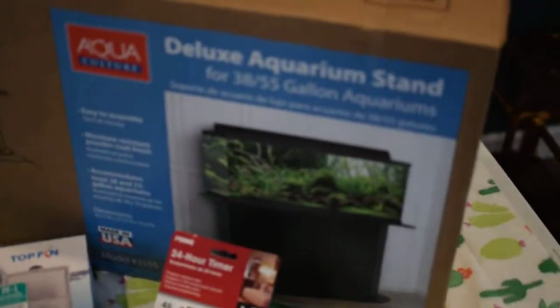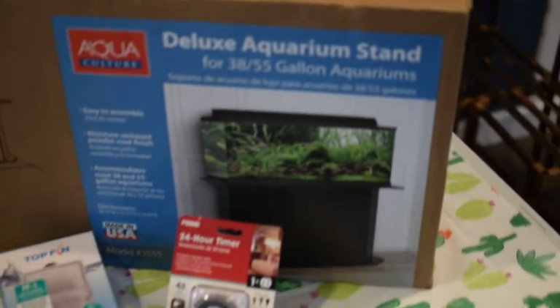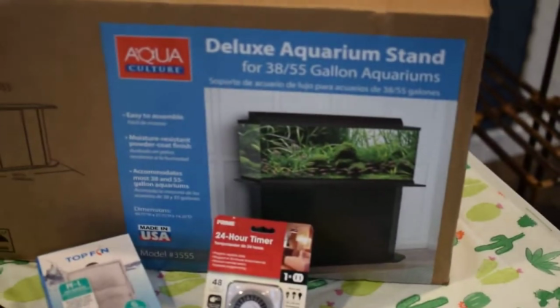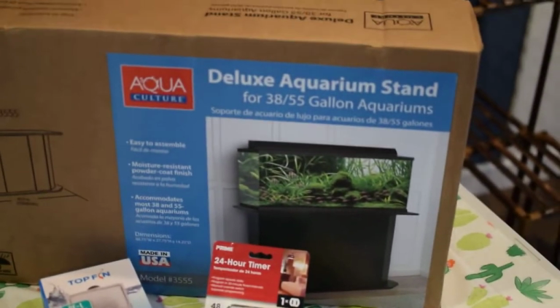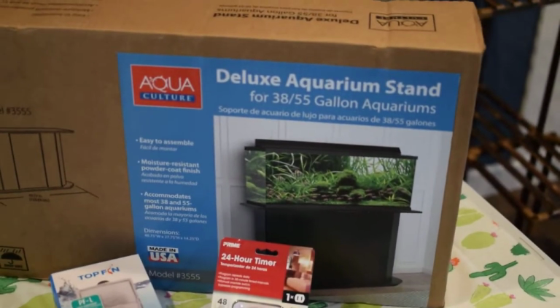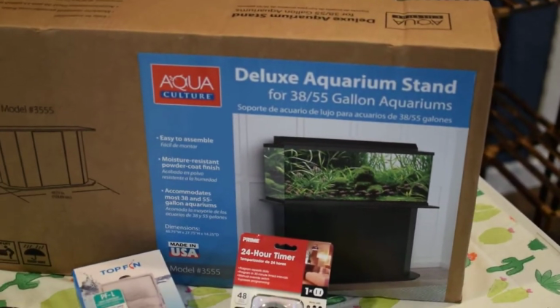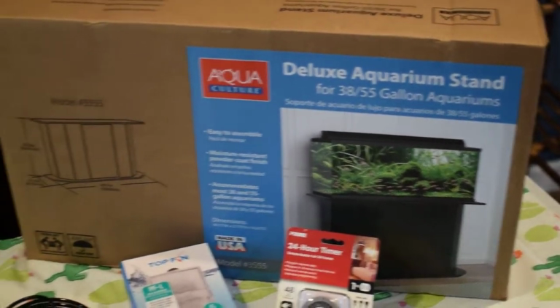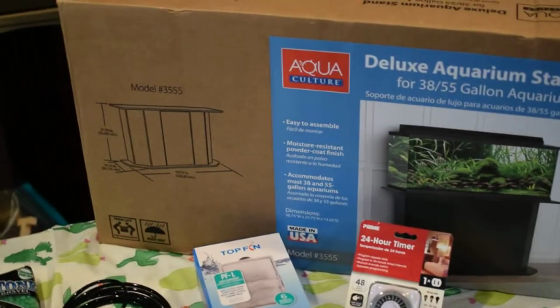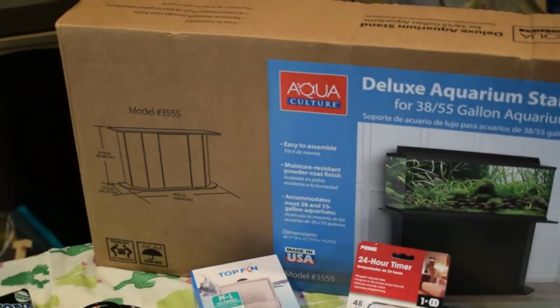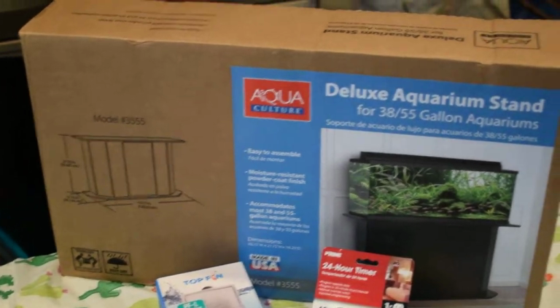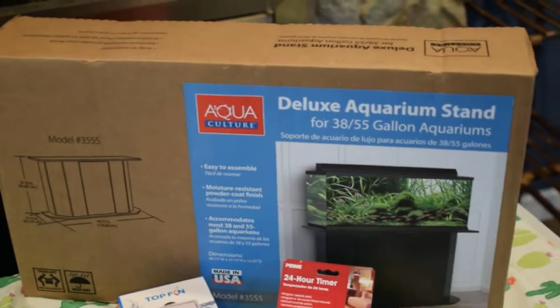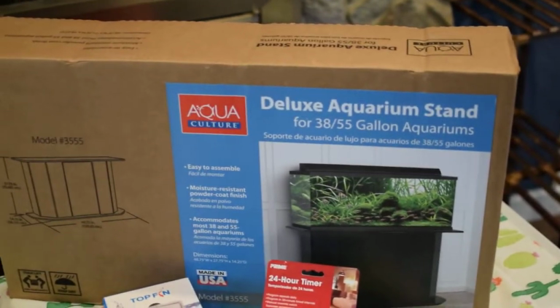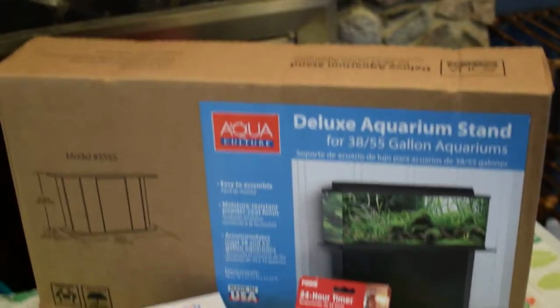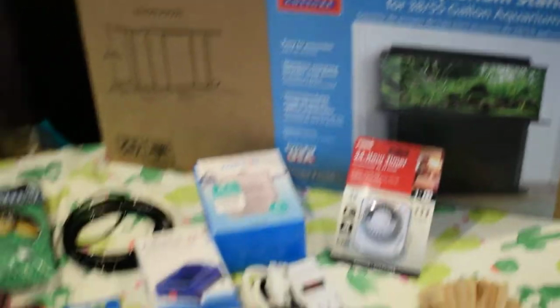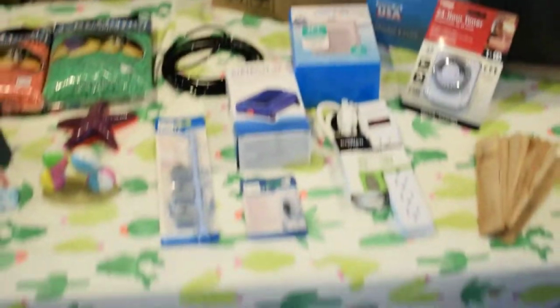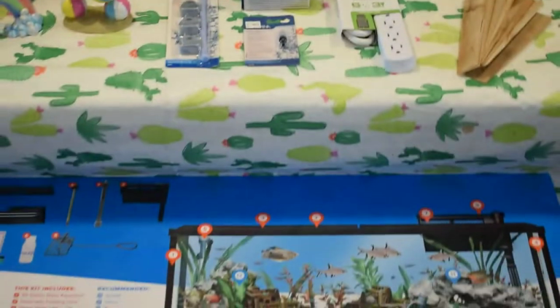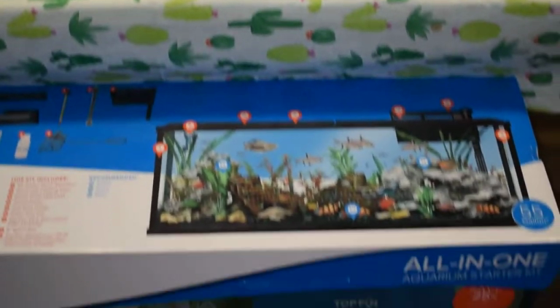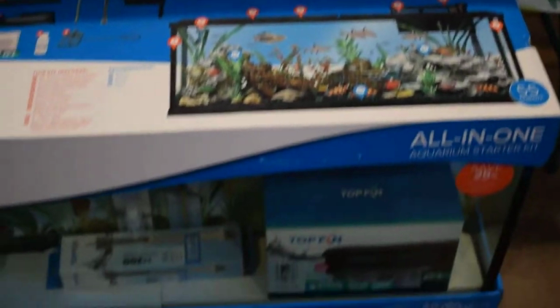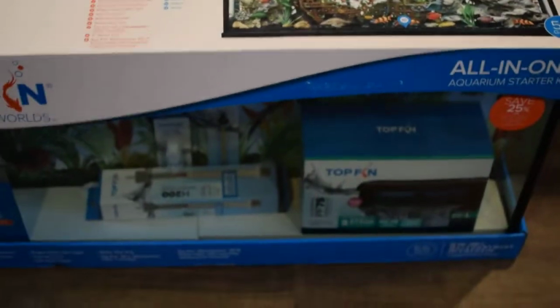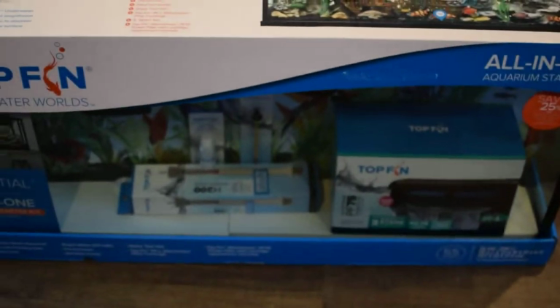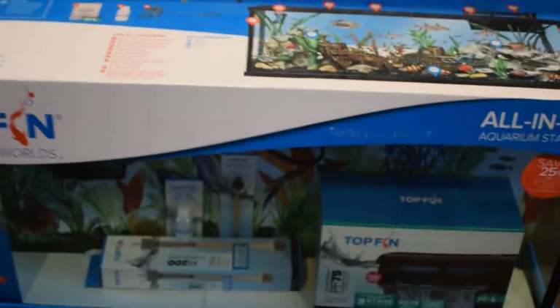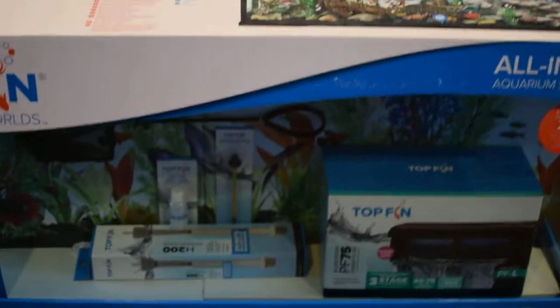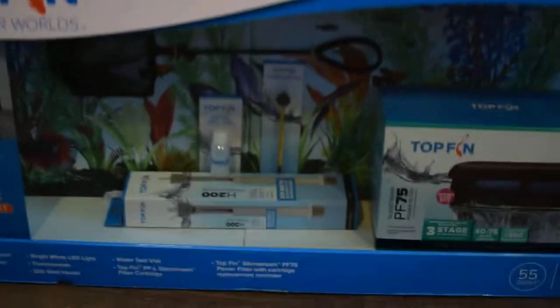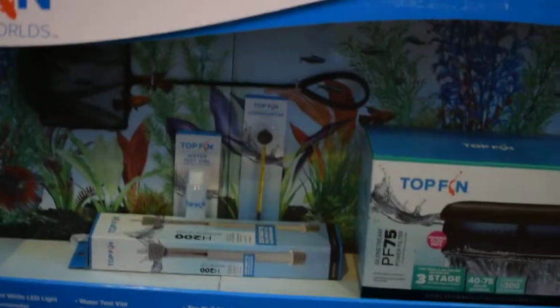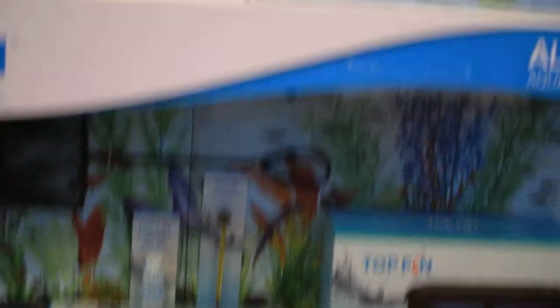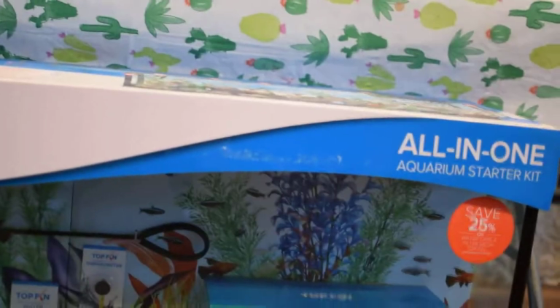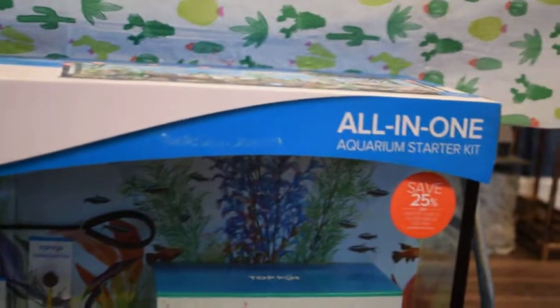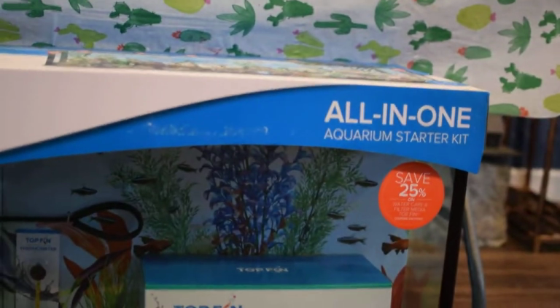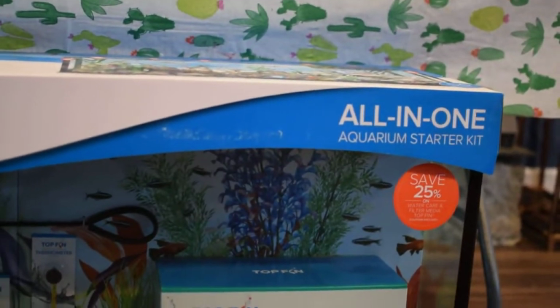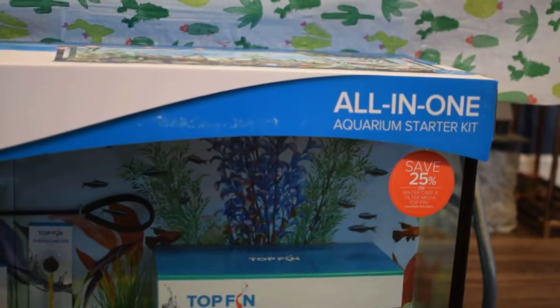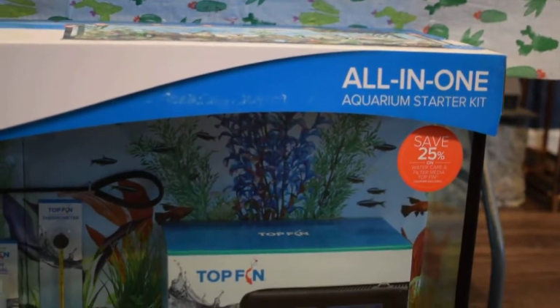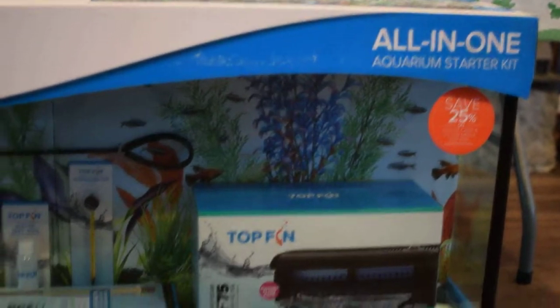I have this 55-gallon aquarium stand that I purchased from Walmart, and then down here is the actual aquarium I got from PetSmart. It is a 55-gallon all-in-one aquarium starter kit.